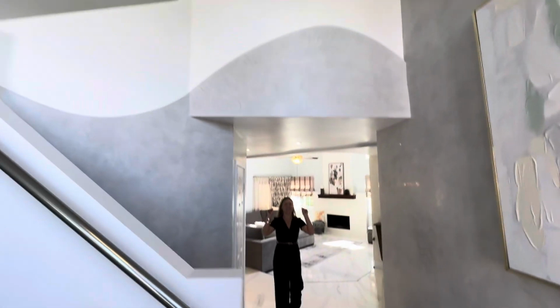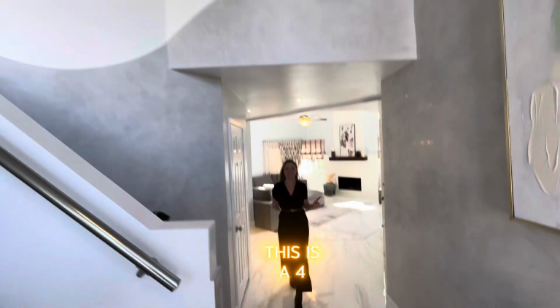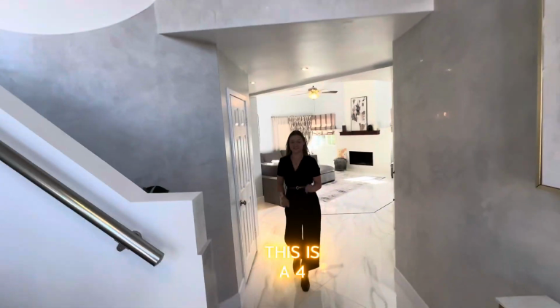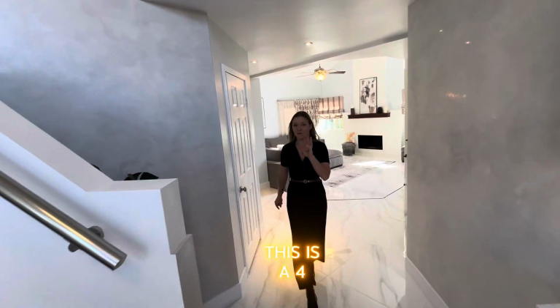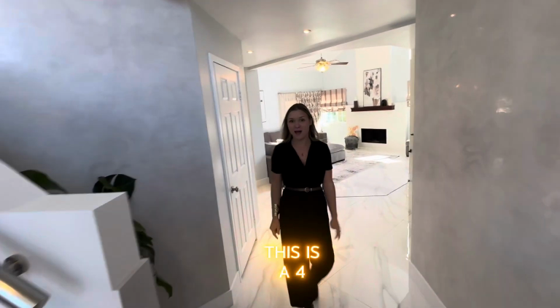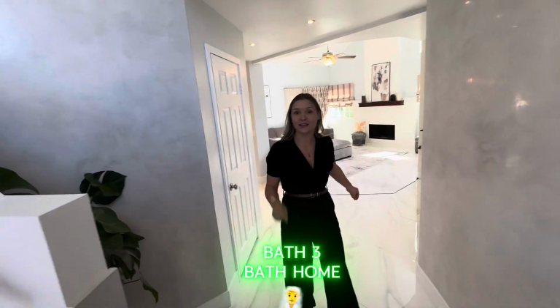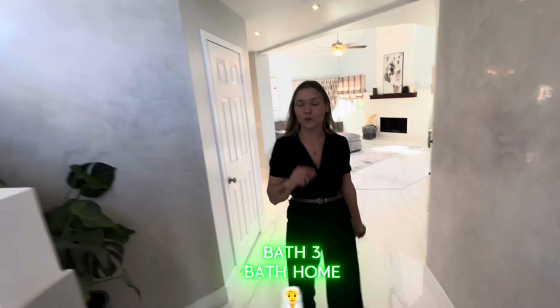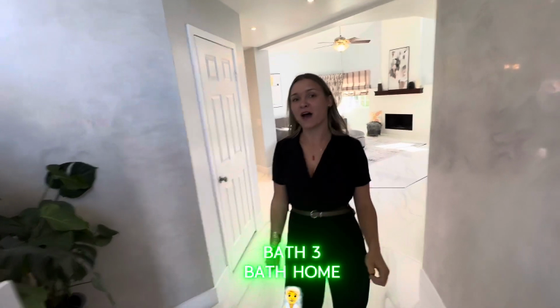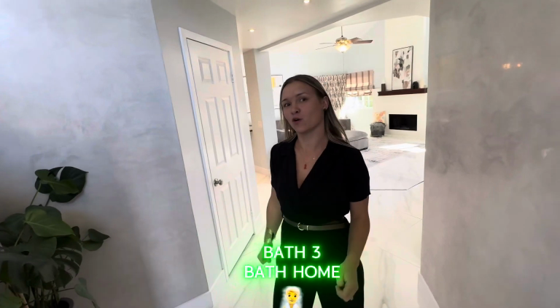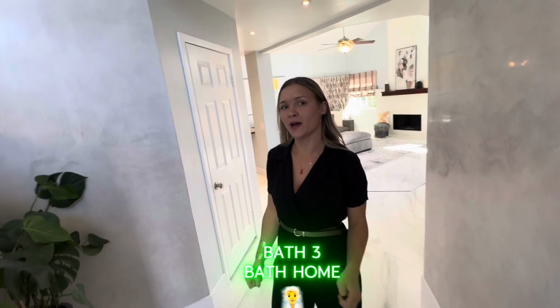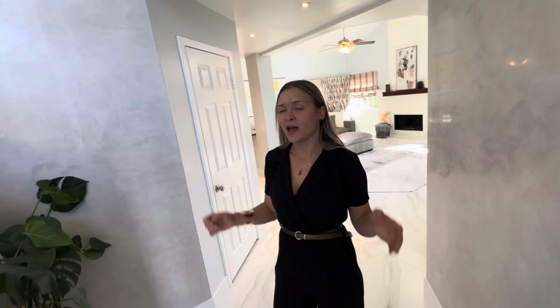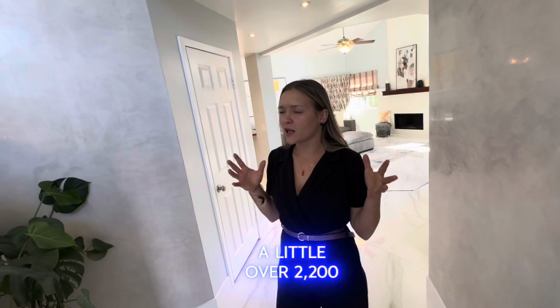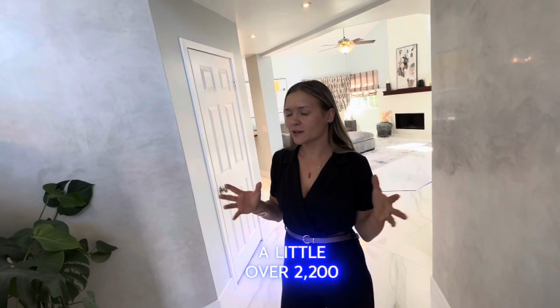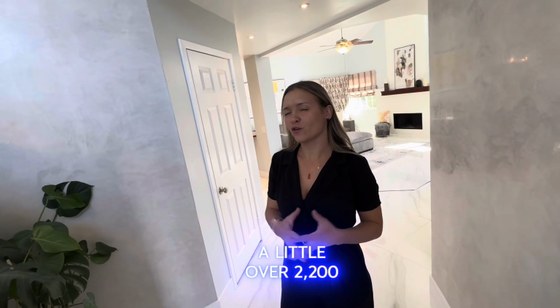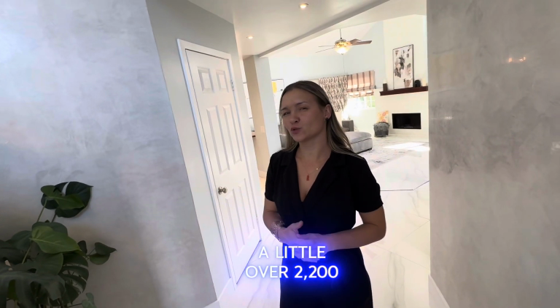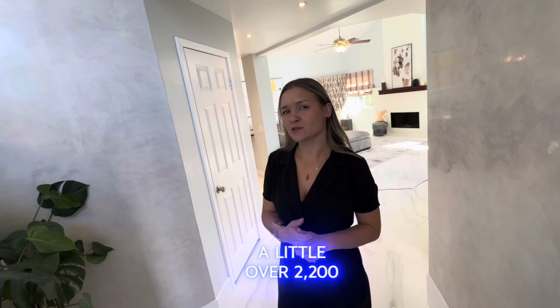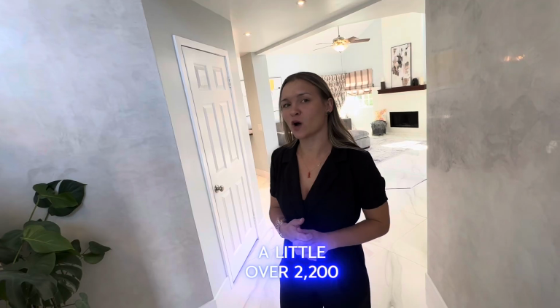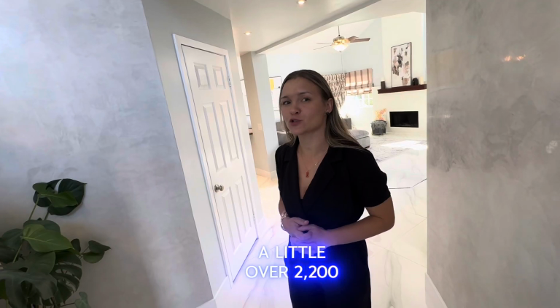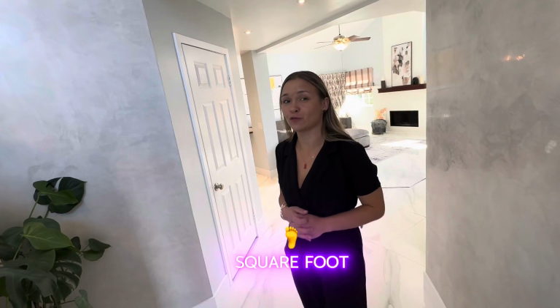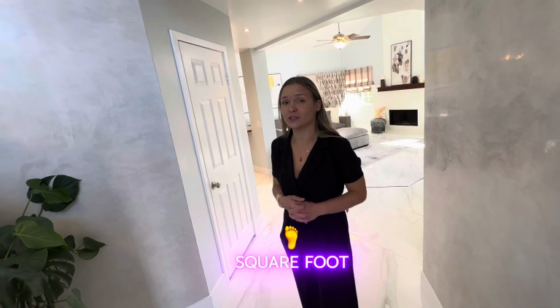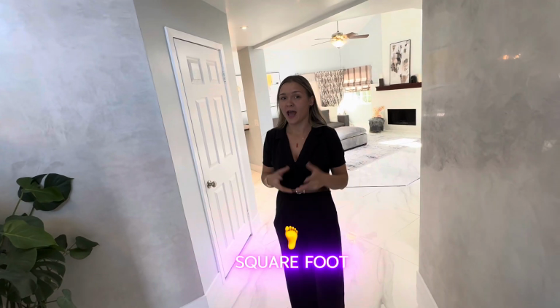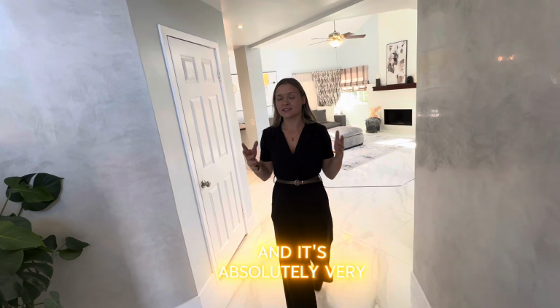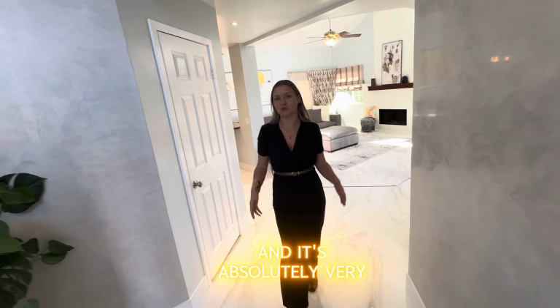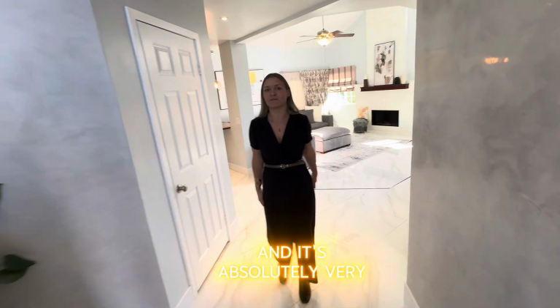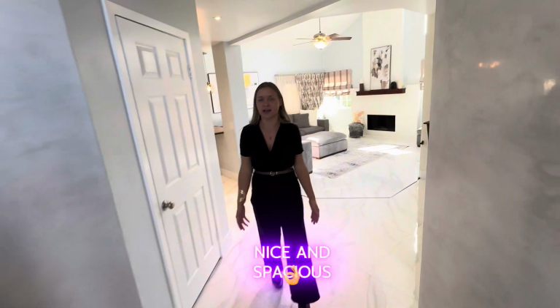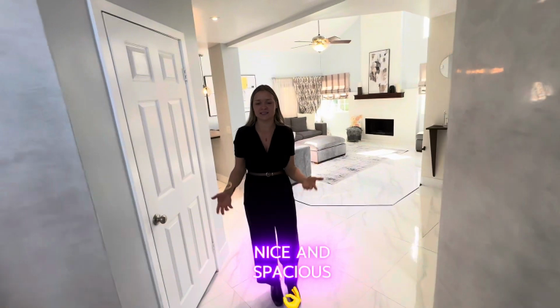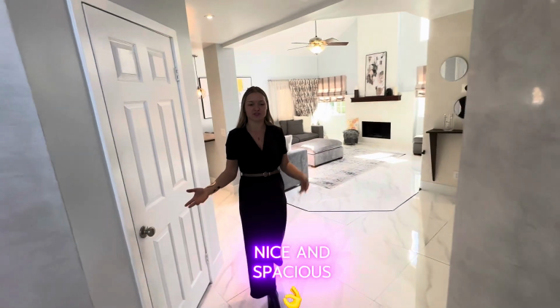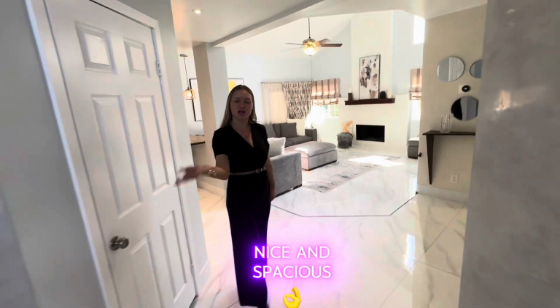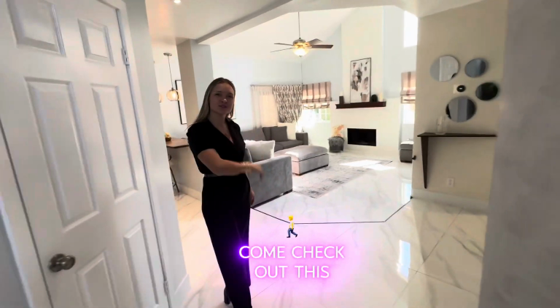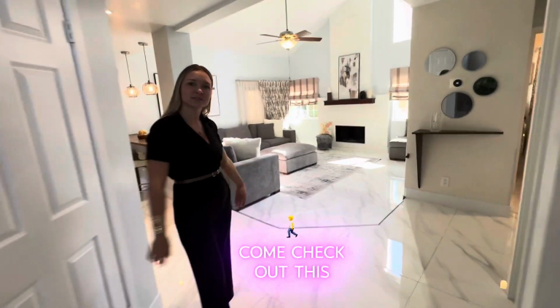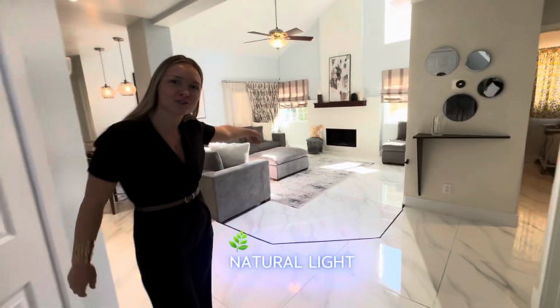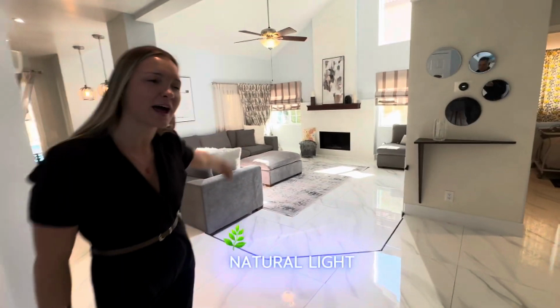This is a four-bed, three-bath home, a little over 2,200 square feet, and it's absolutely very nice and spacious. Come check out this natural light.